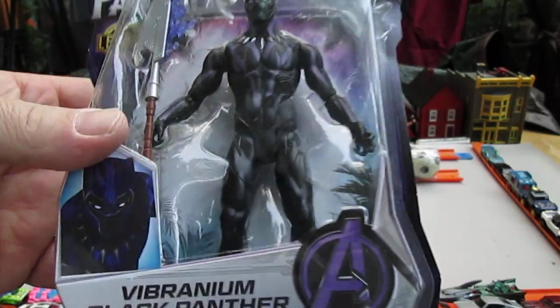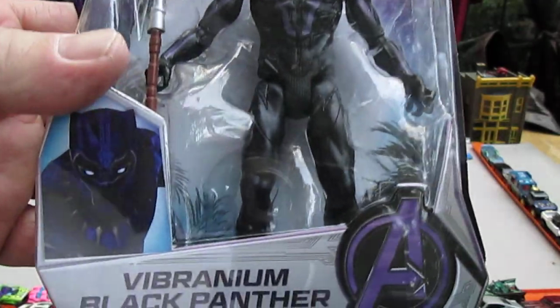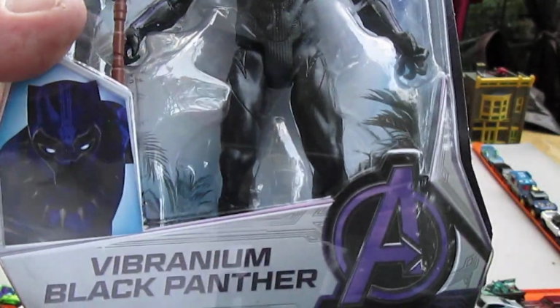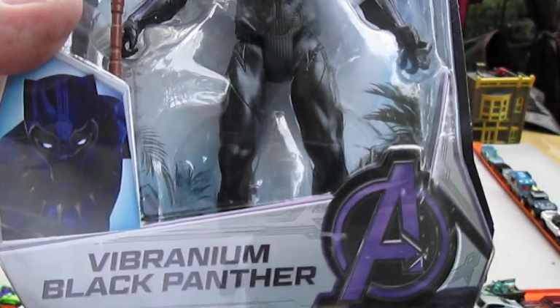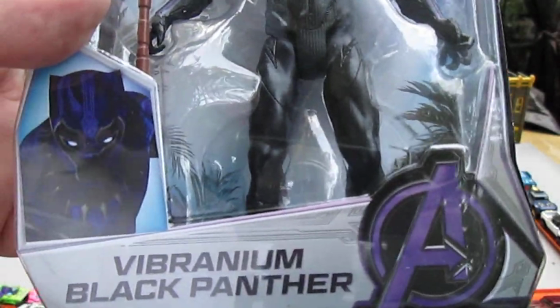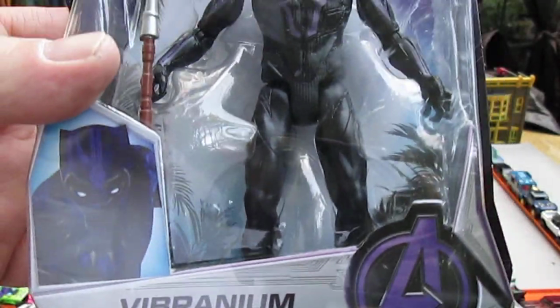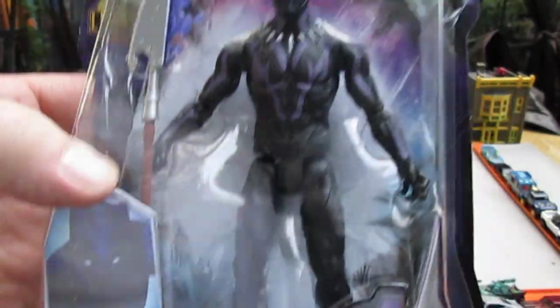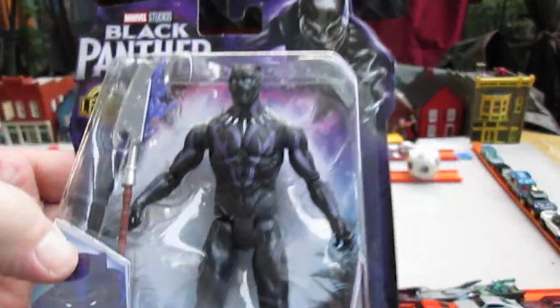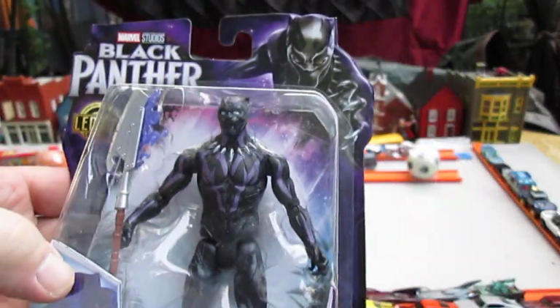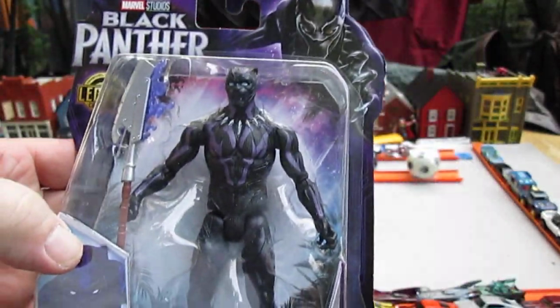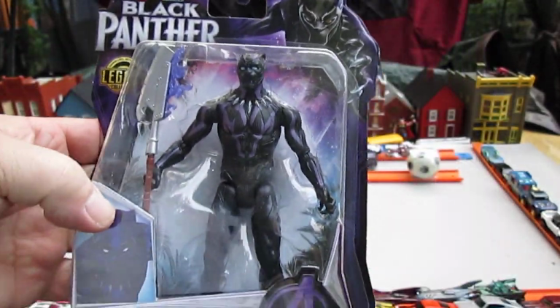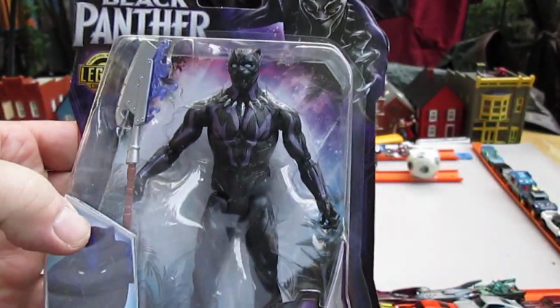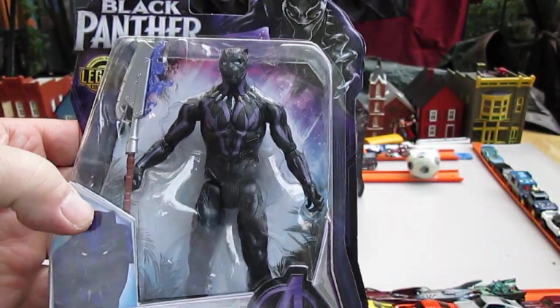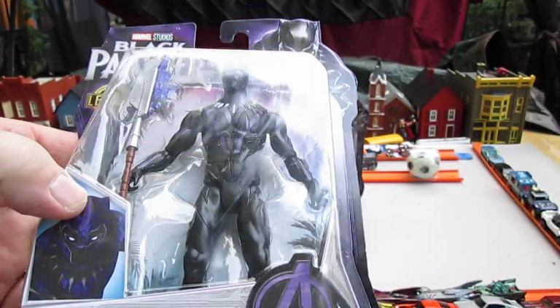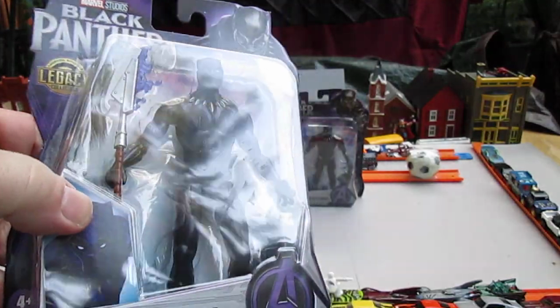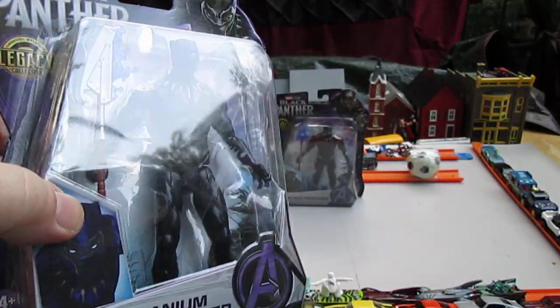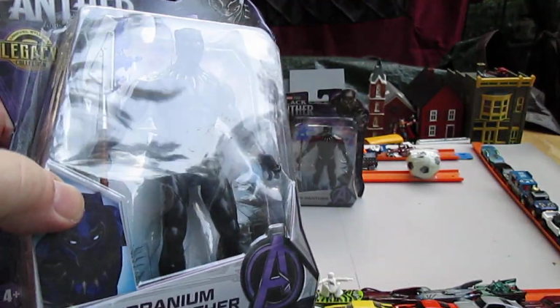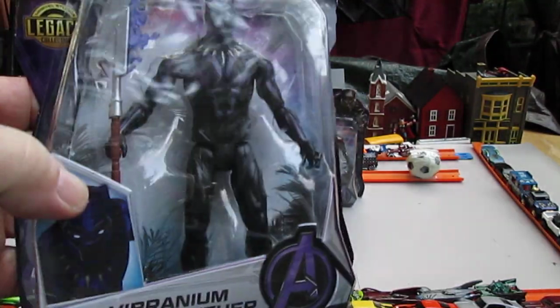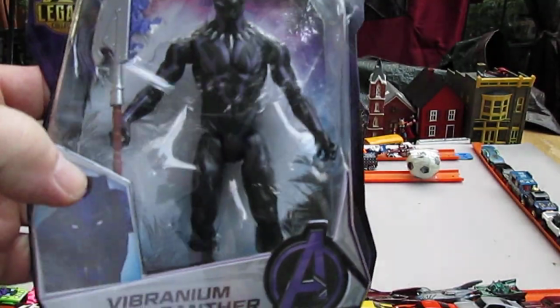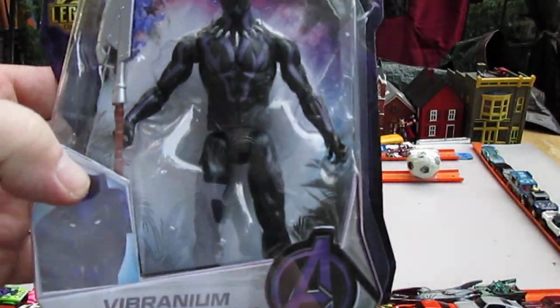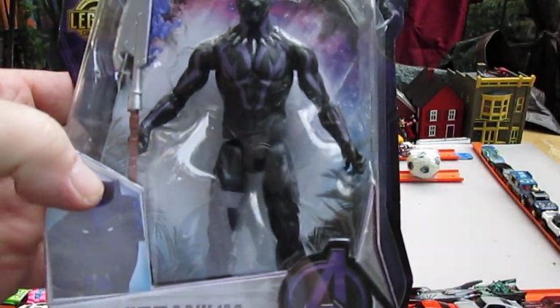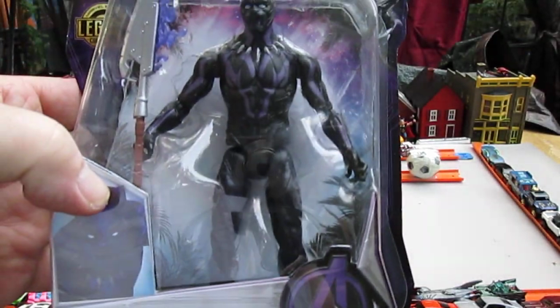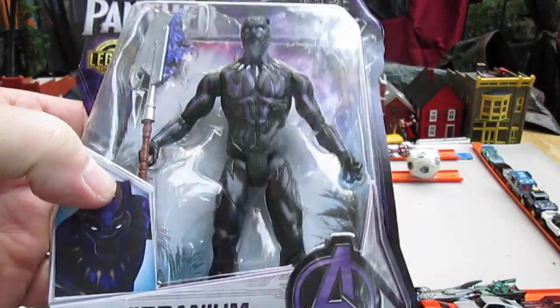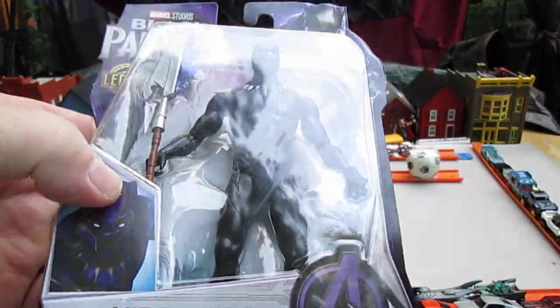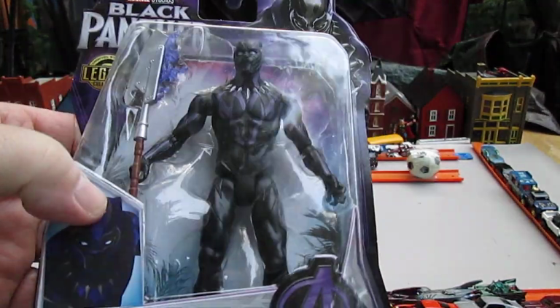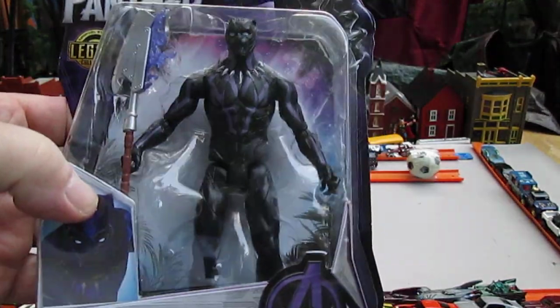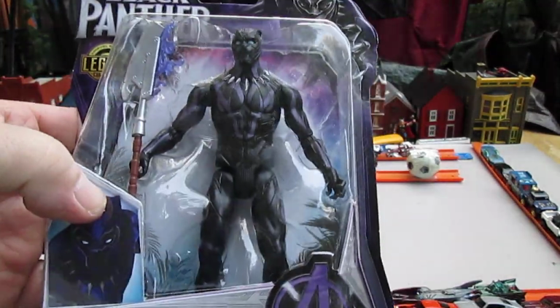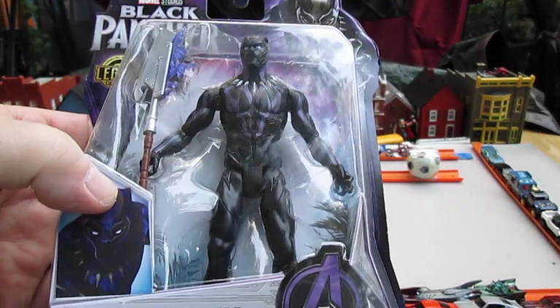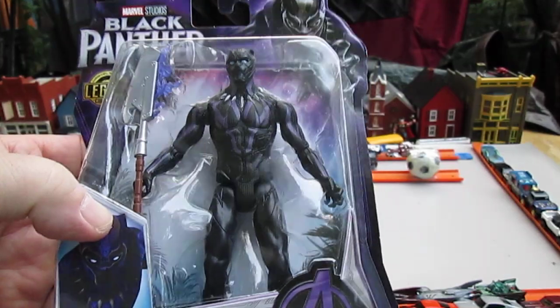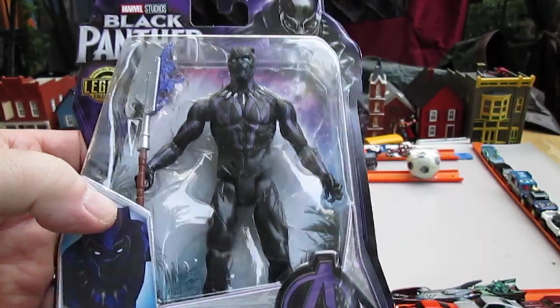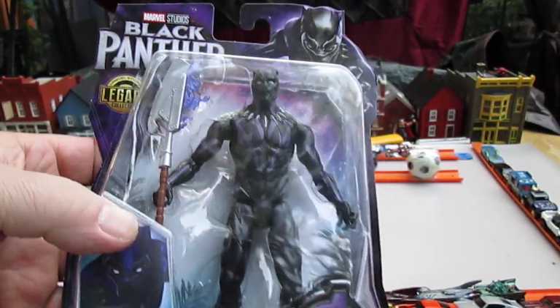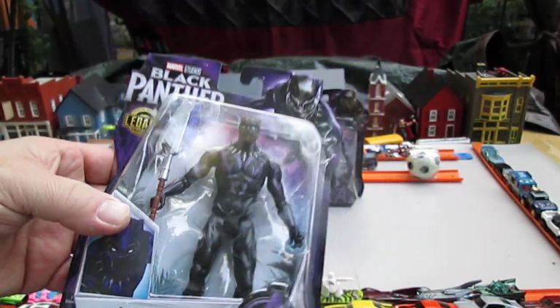This is the Vibranium Black Panther. How many inches do you think that is, Sam? Six? That's a six-inch figure, that's what I think. It could be four inches, but I think it's six.